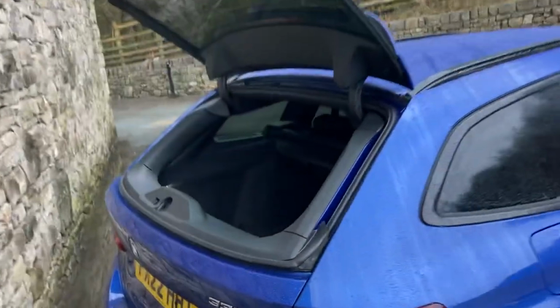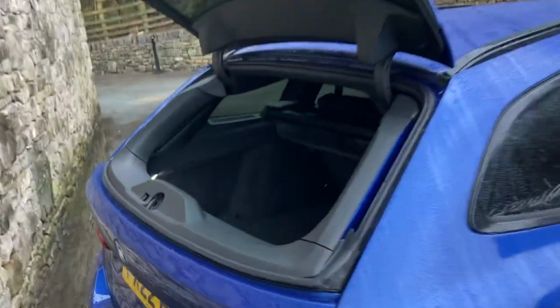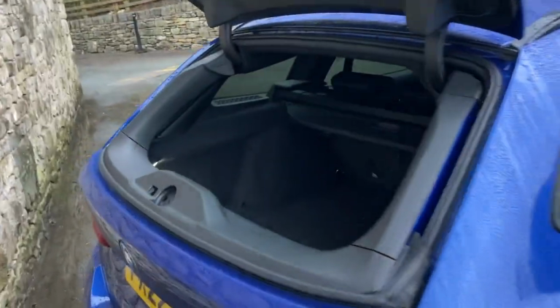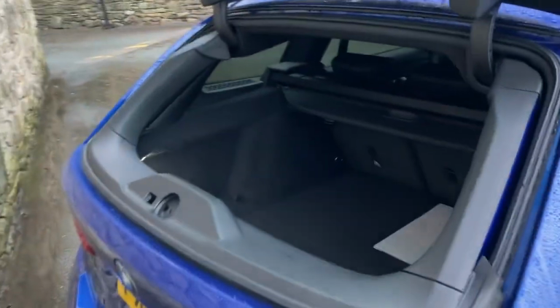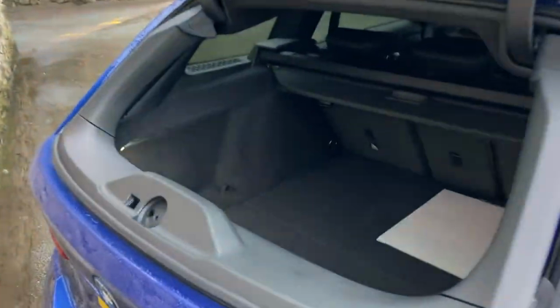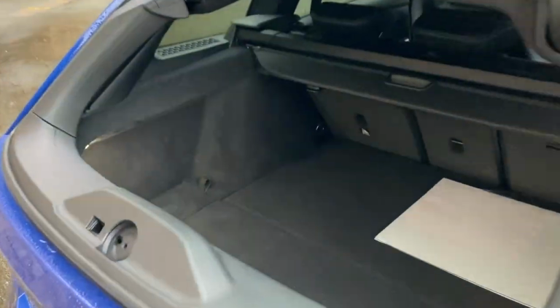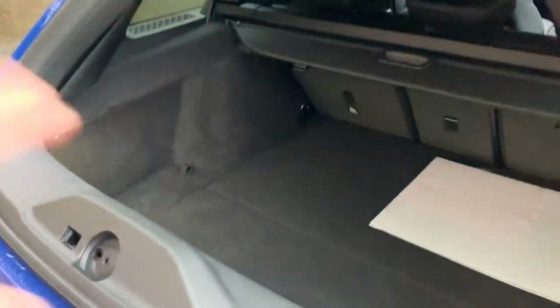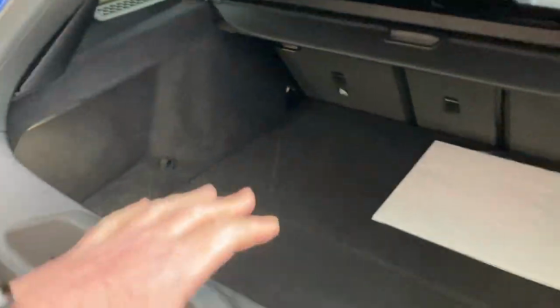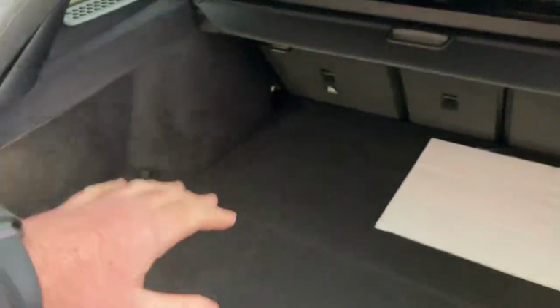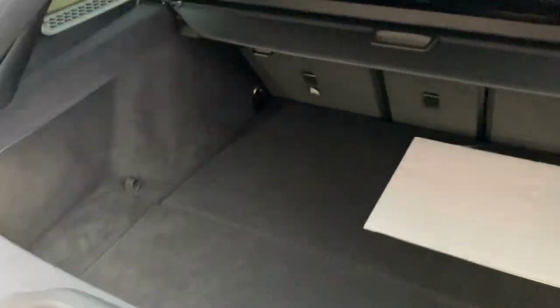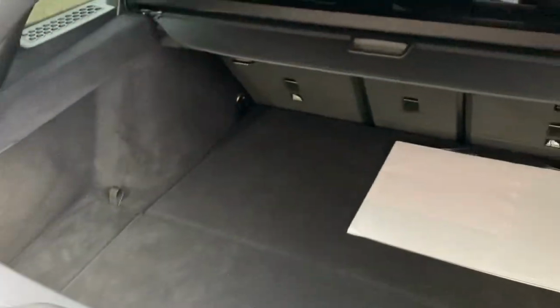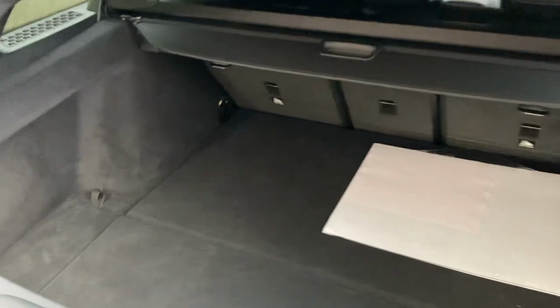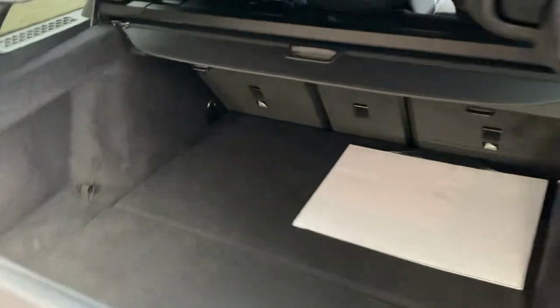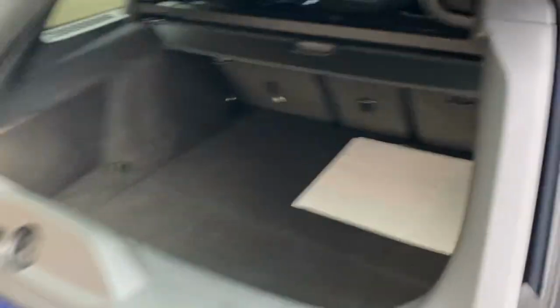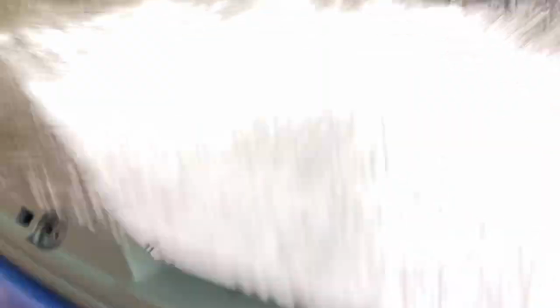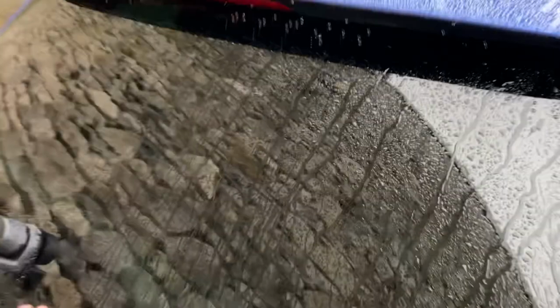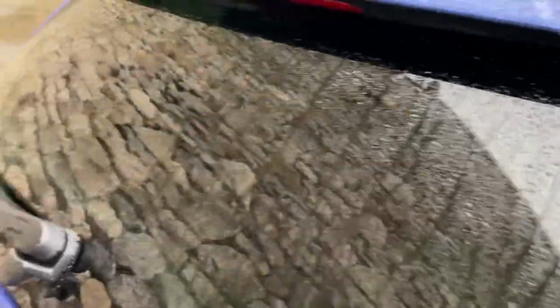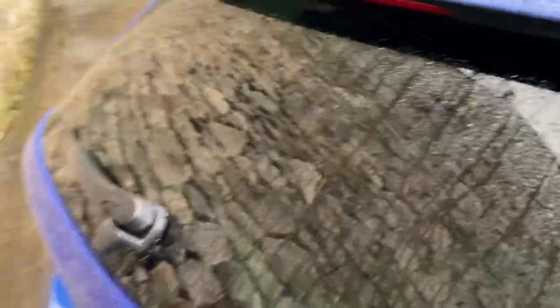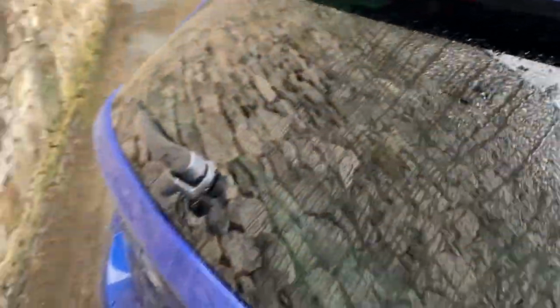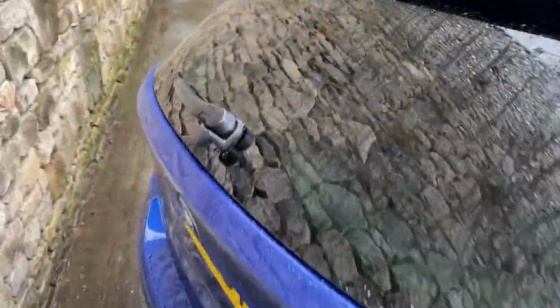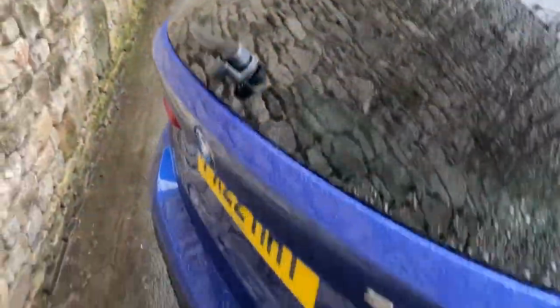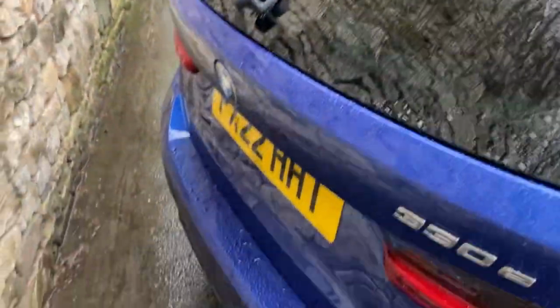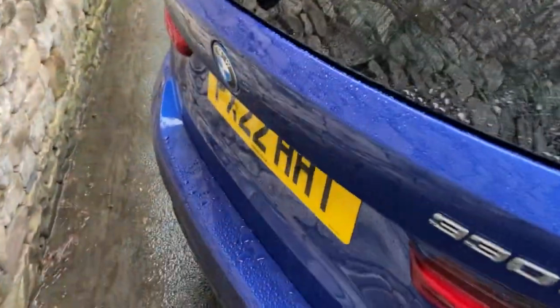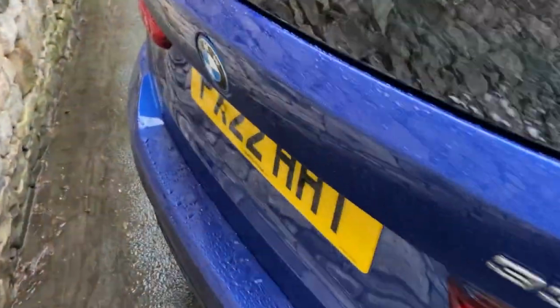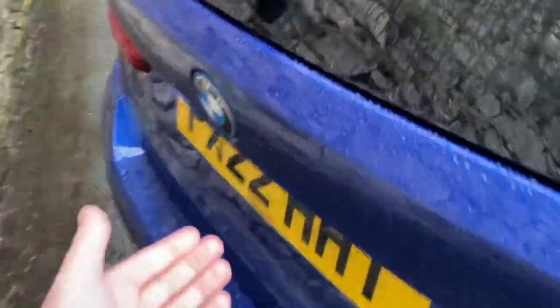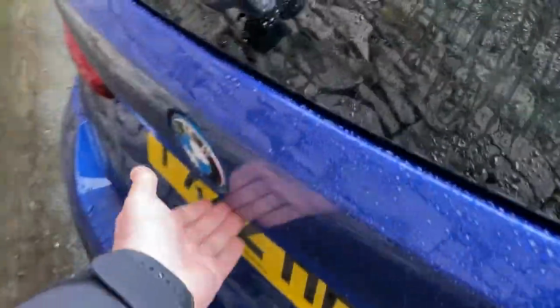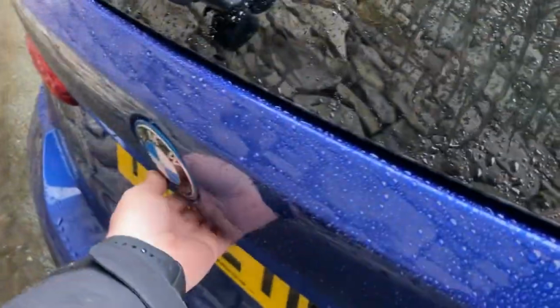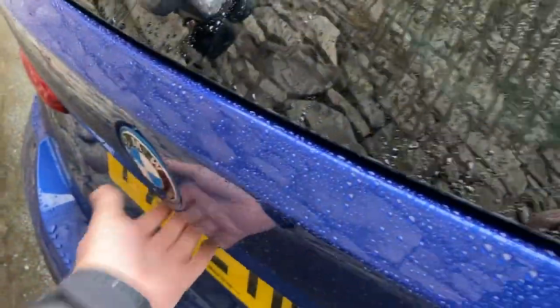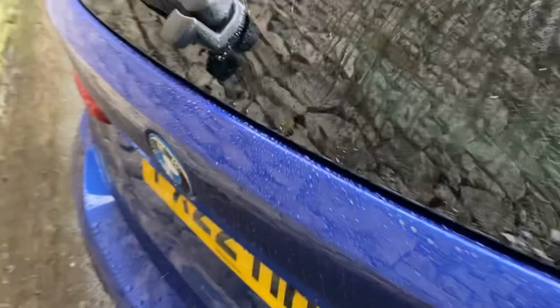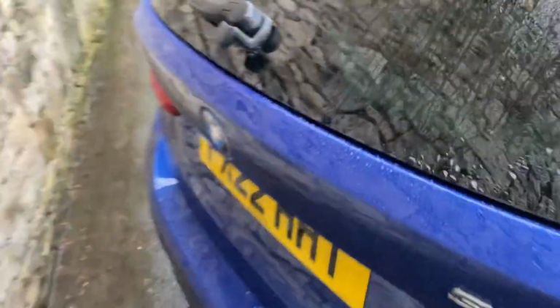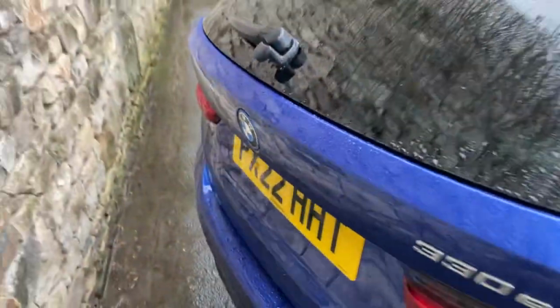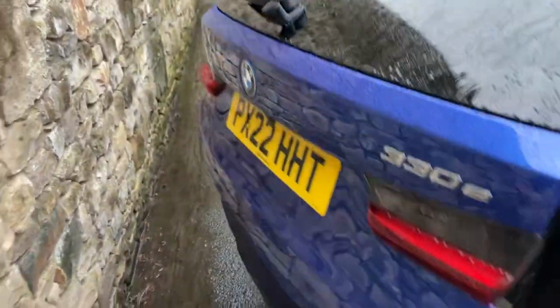Or sometimes you've just got small items you want to put in — it's sometimes easier just to pop the glass and do it that way. Or you can open up the full tailgate, which is fully electric.